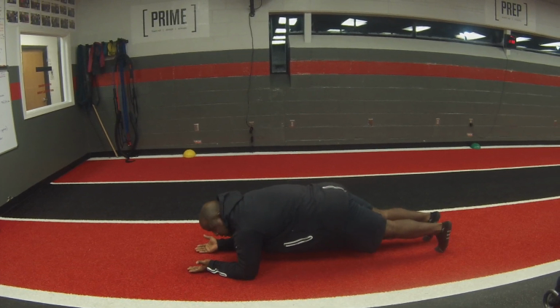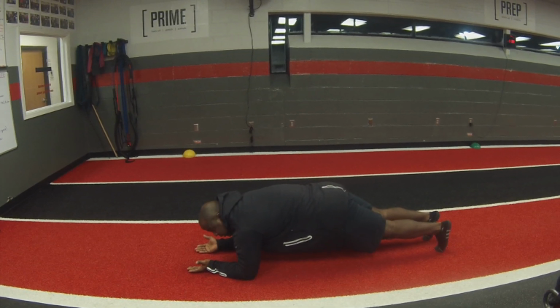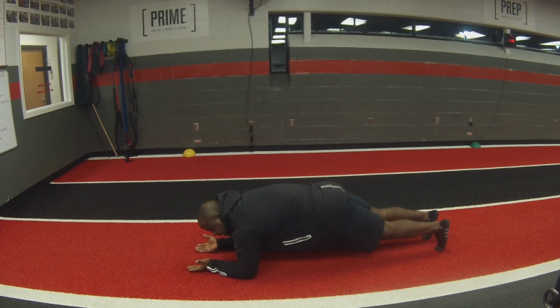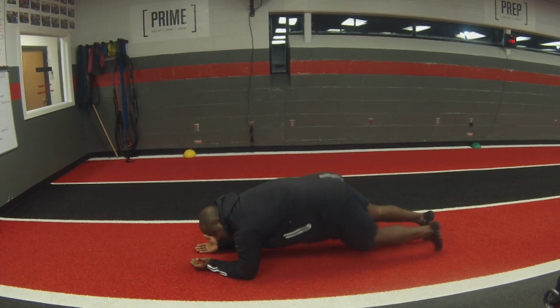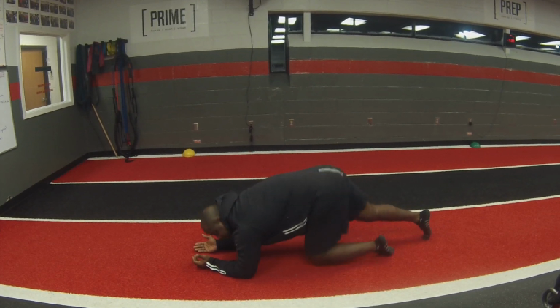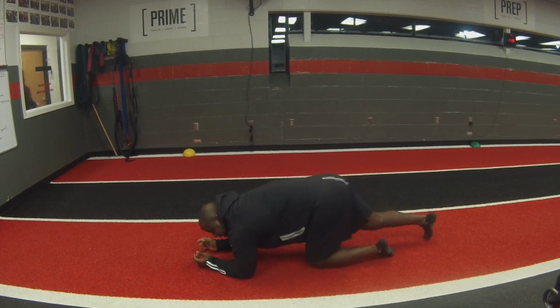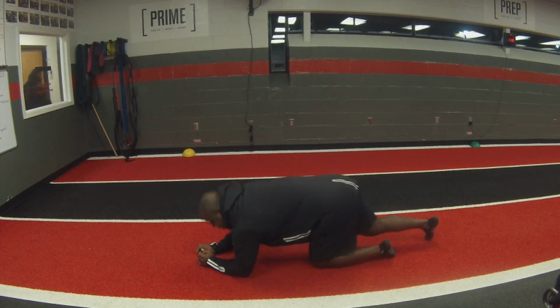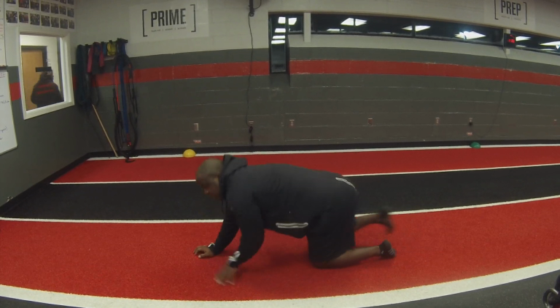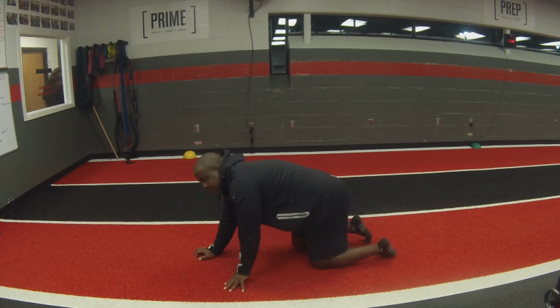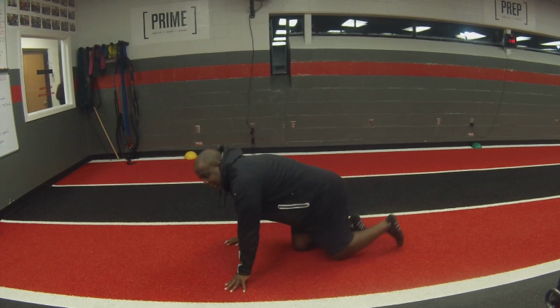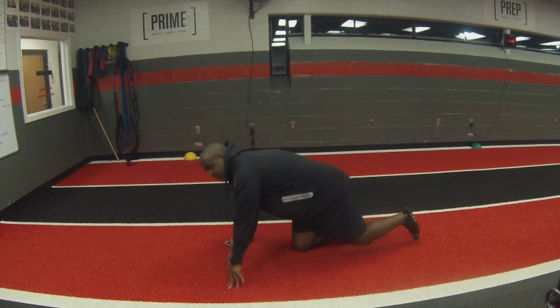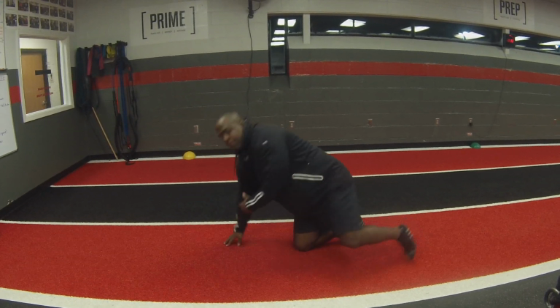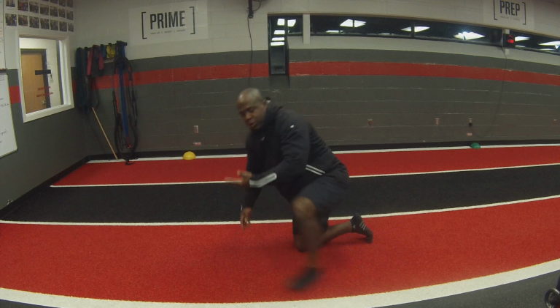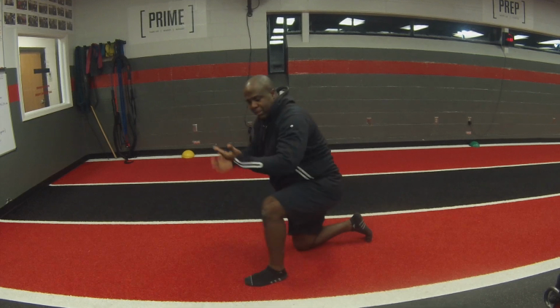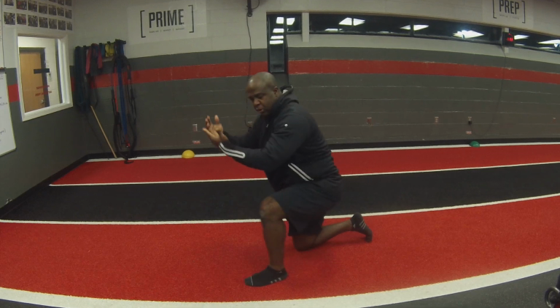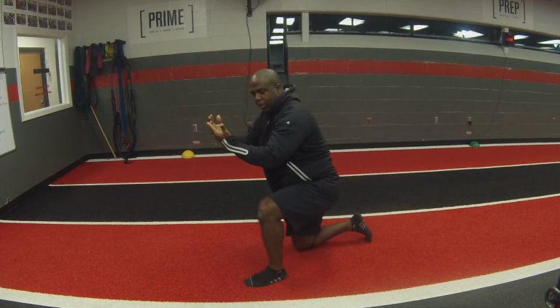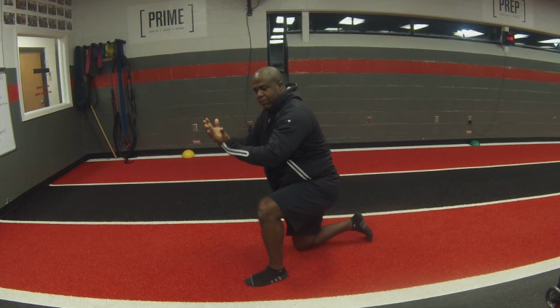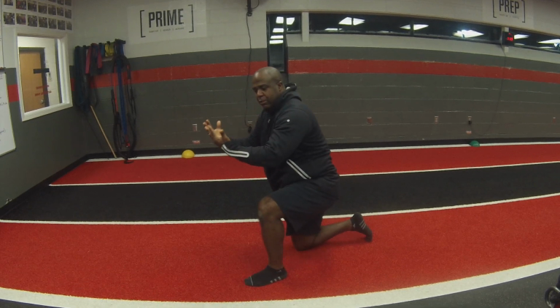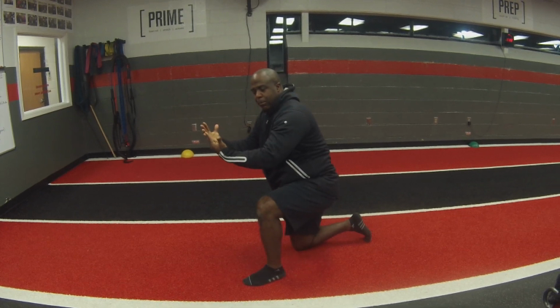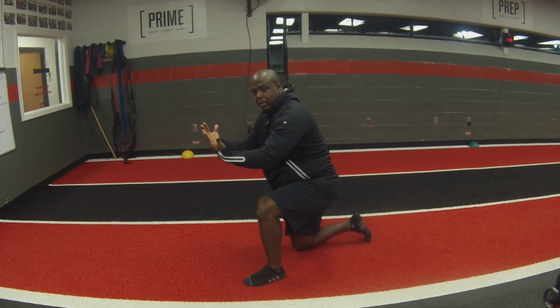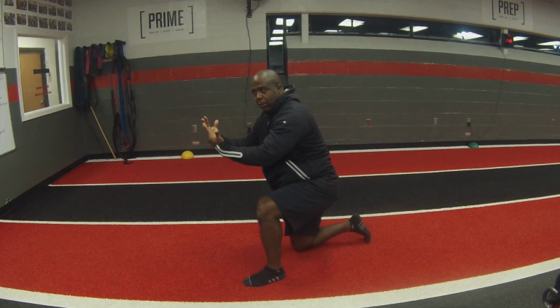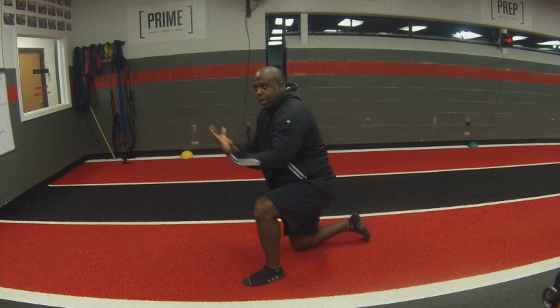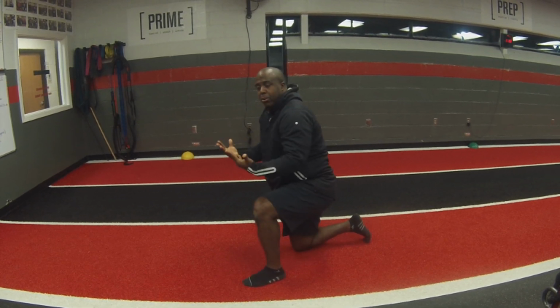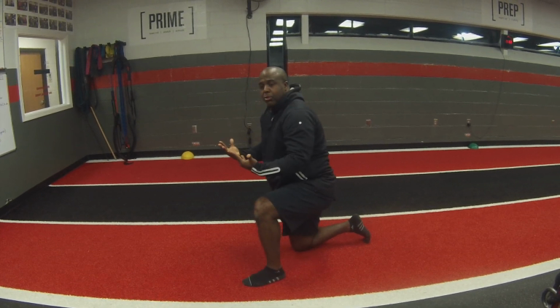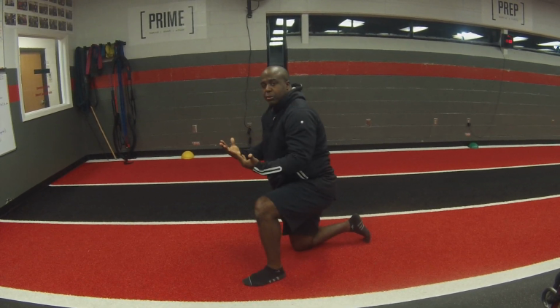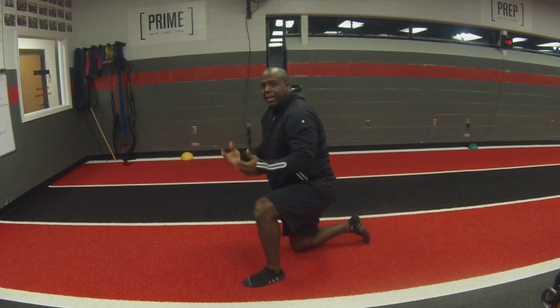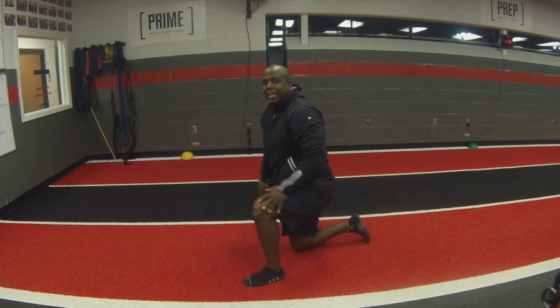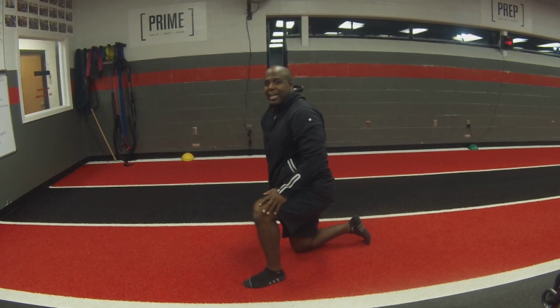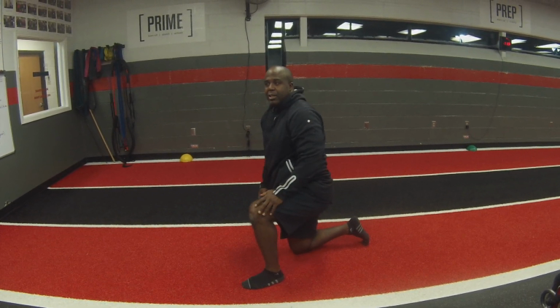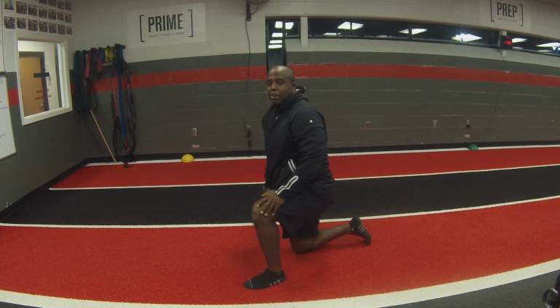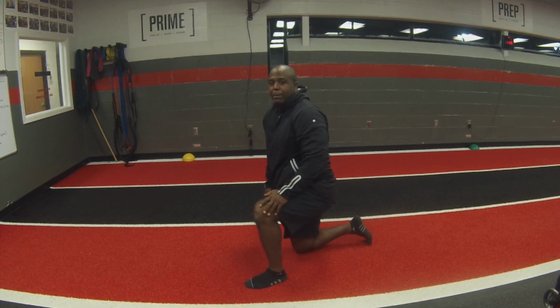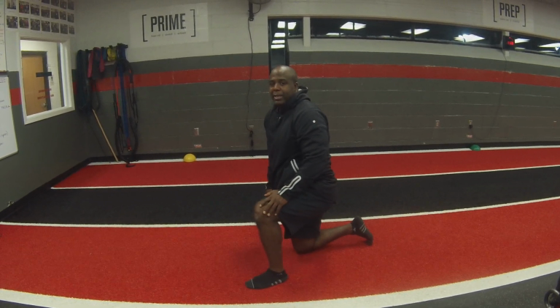We want to try and get five breaths with that. Make sure you press those elbows and hands firmly into the ground and pull them towards your body. And that's how you're going to get a proper plank in.